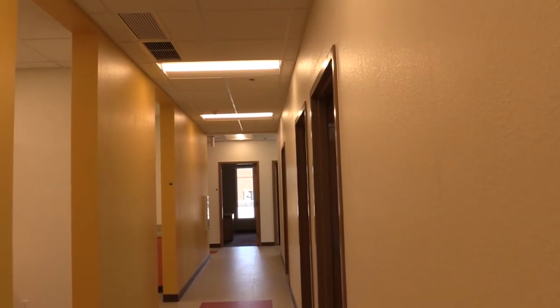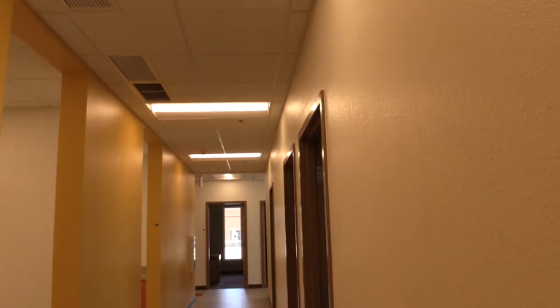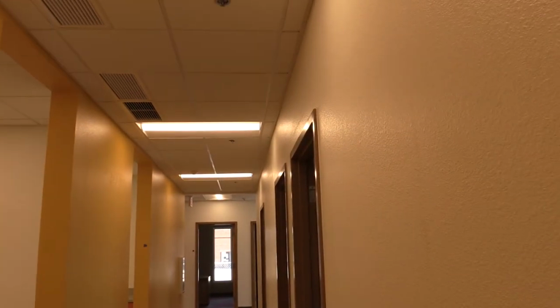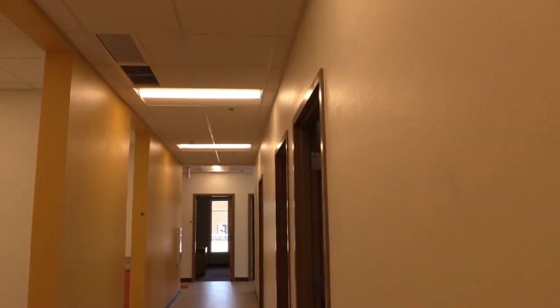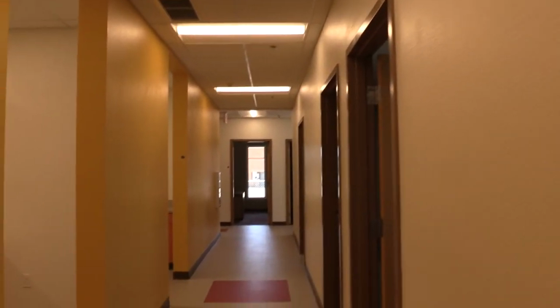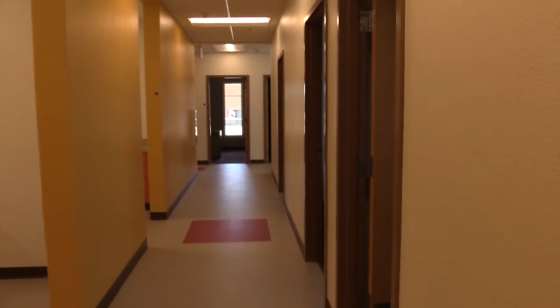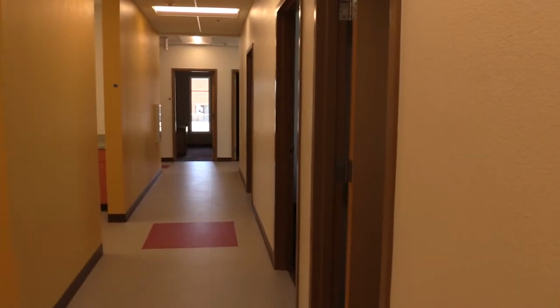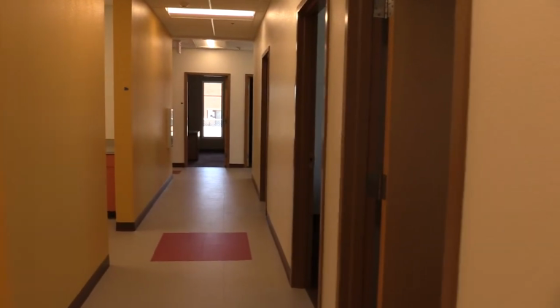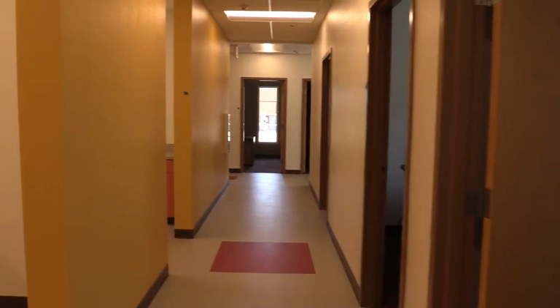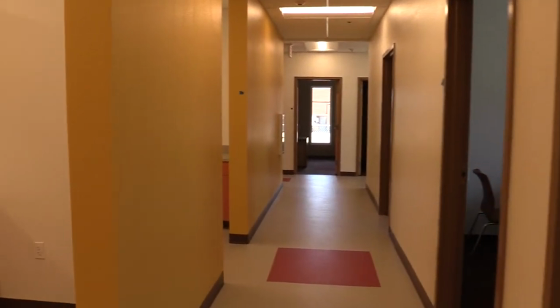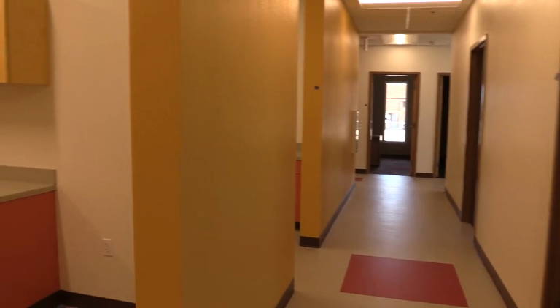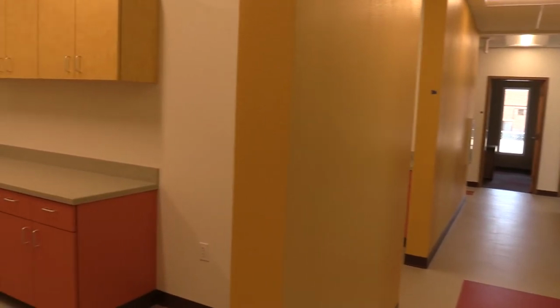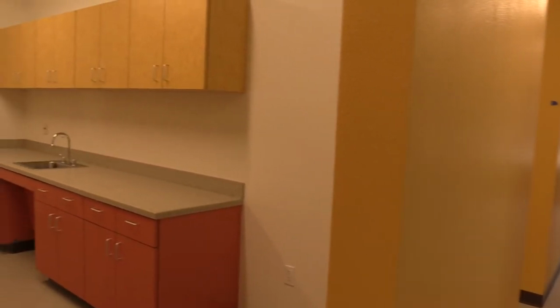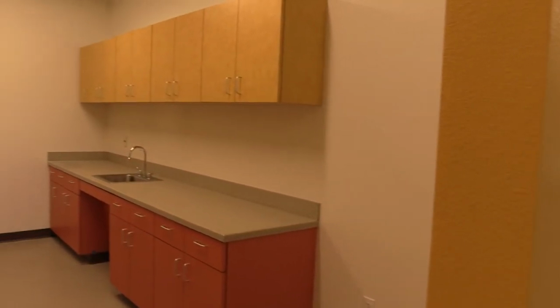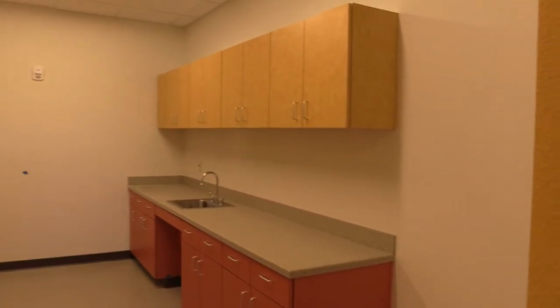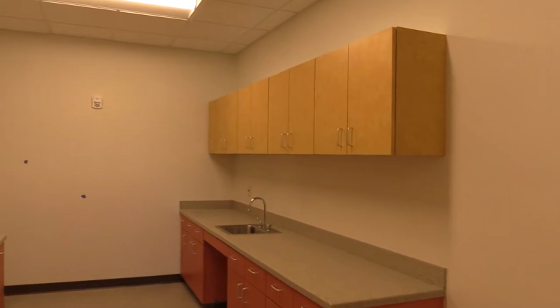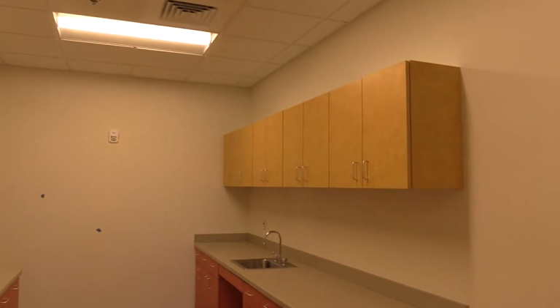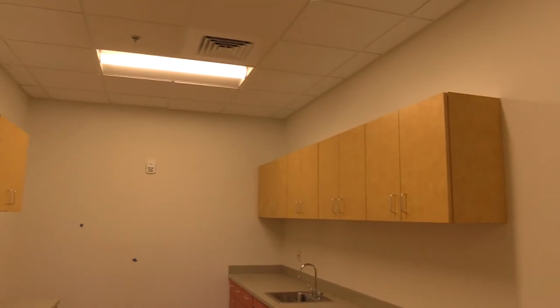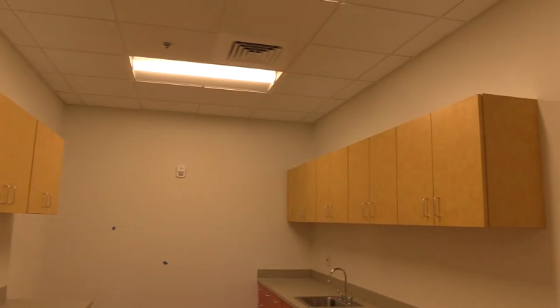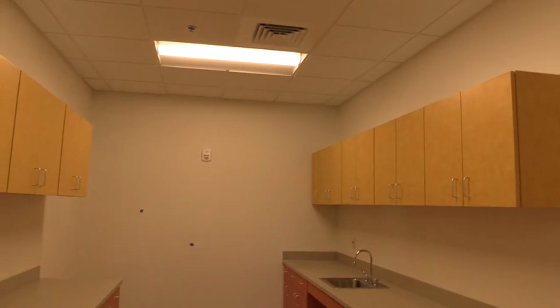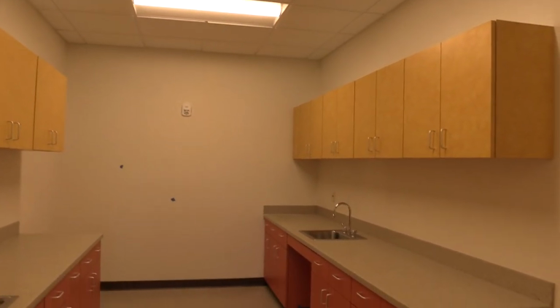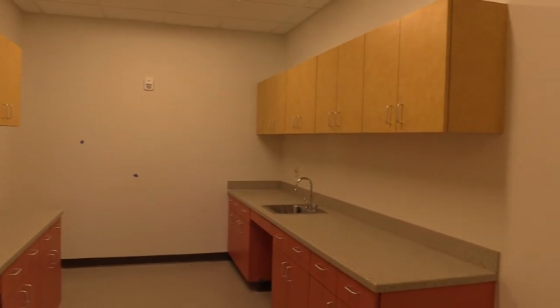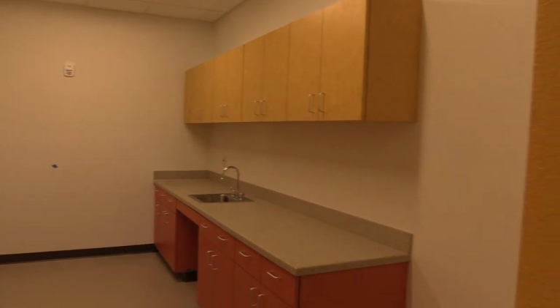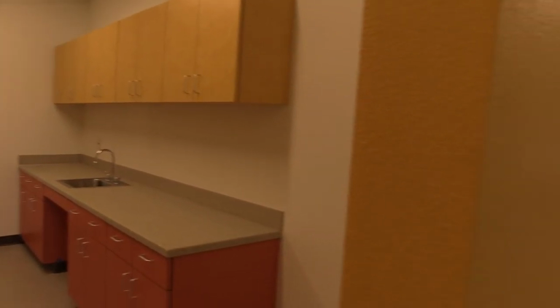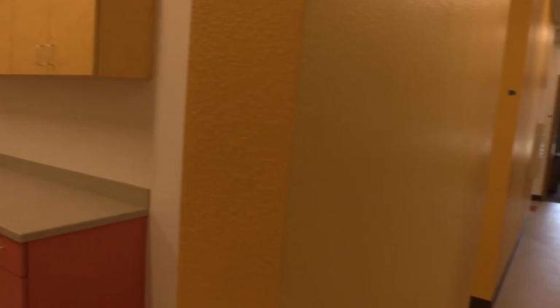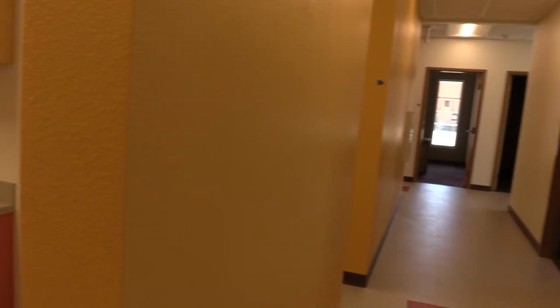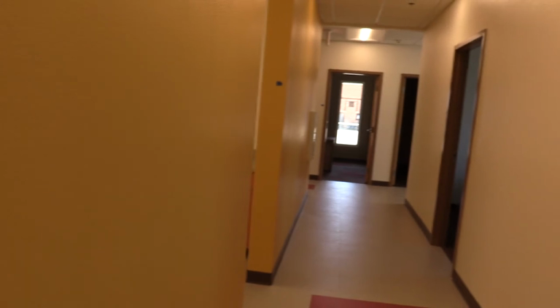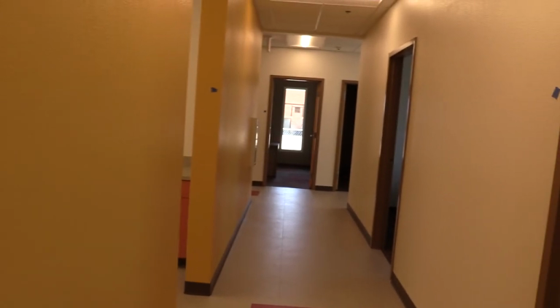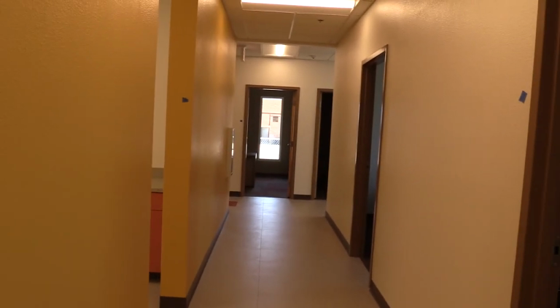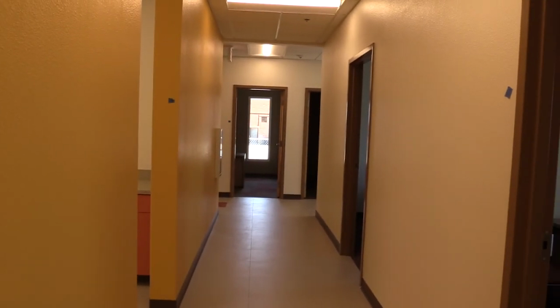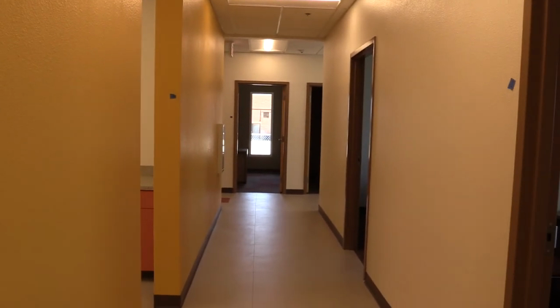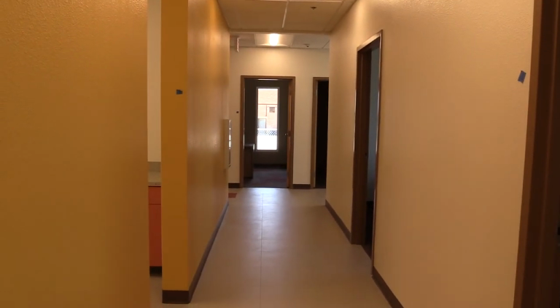As always, I'll show my little office here — more lab. As always, from Coolidge, Arizona. God bless and enjoy.